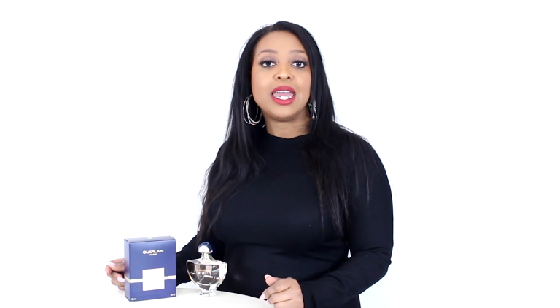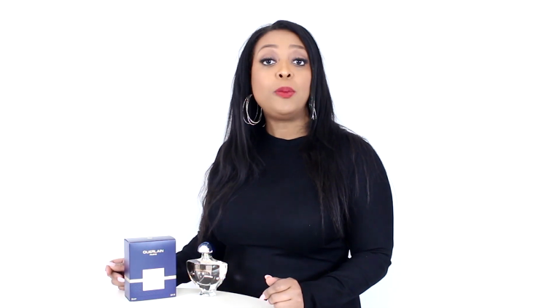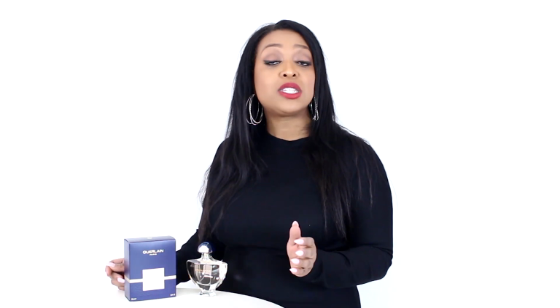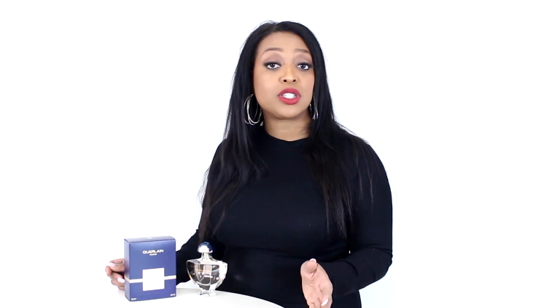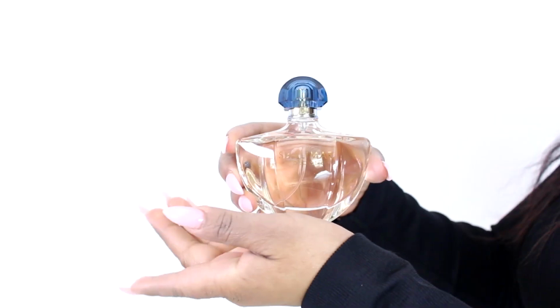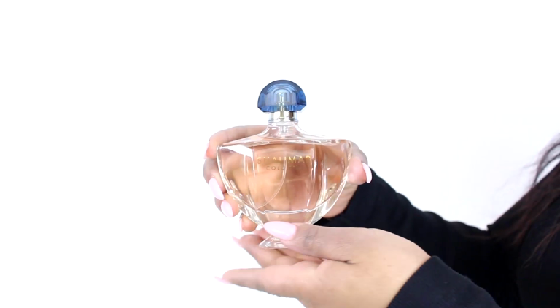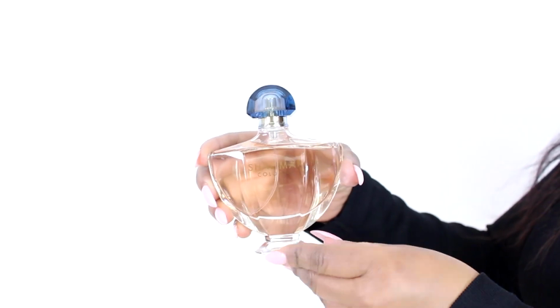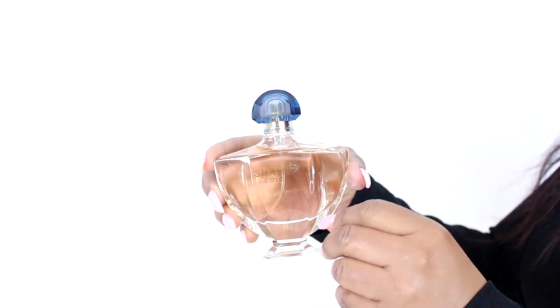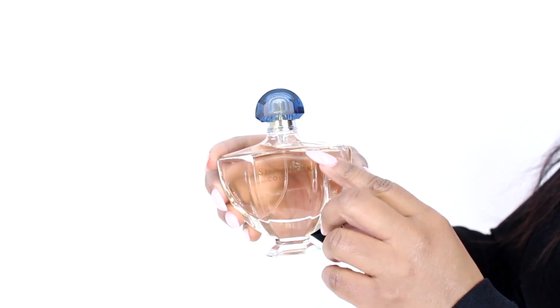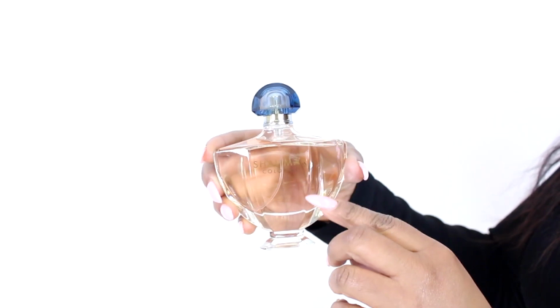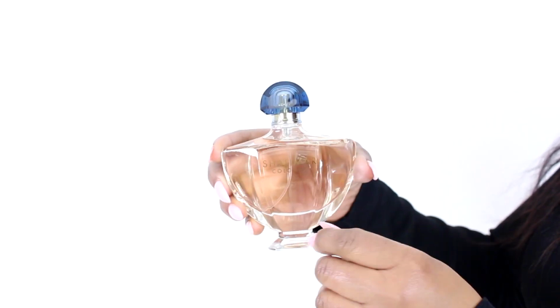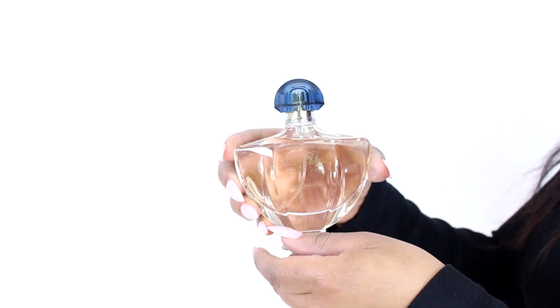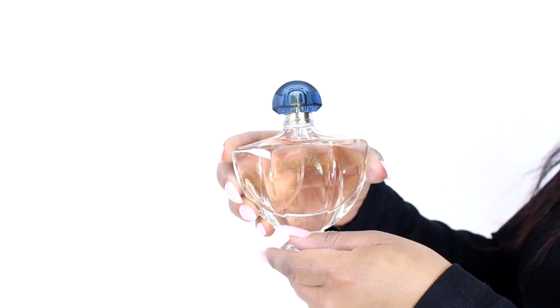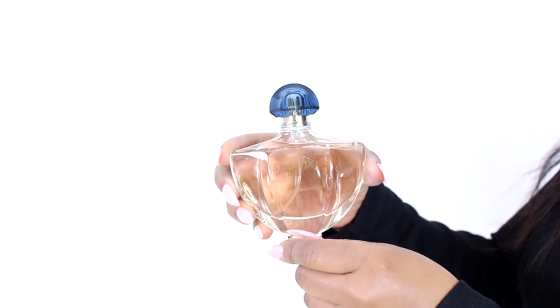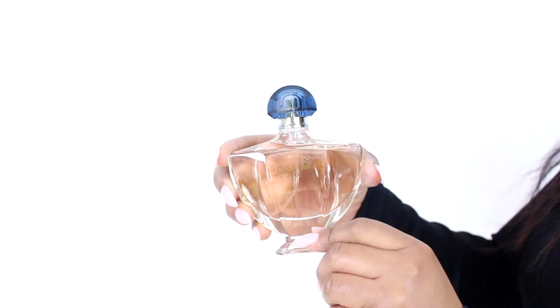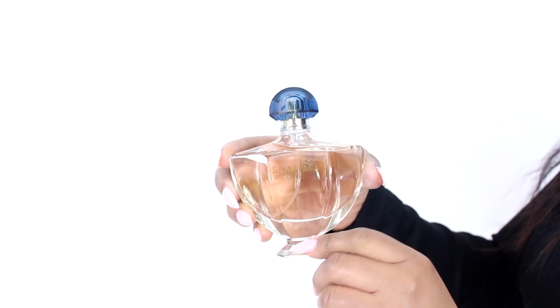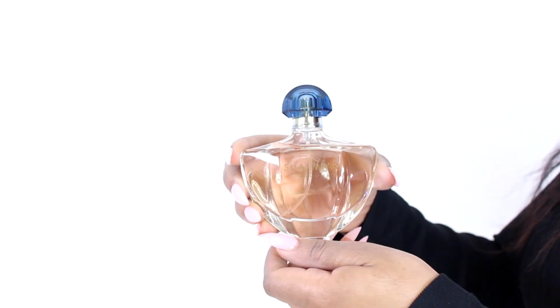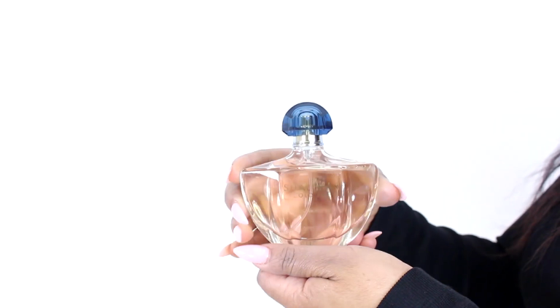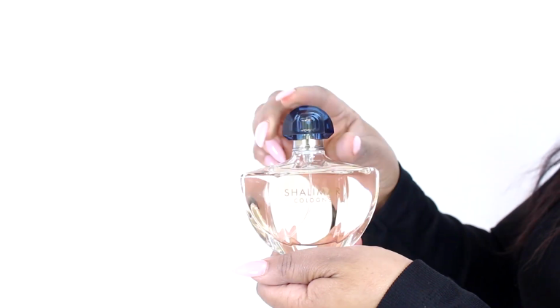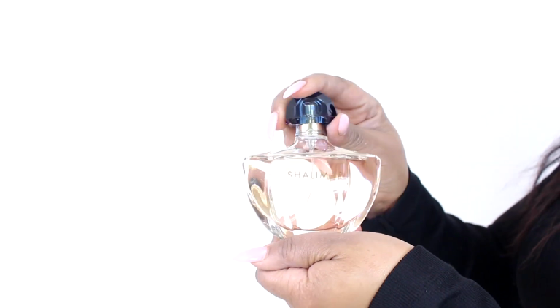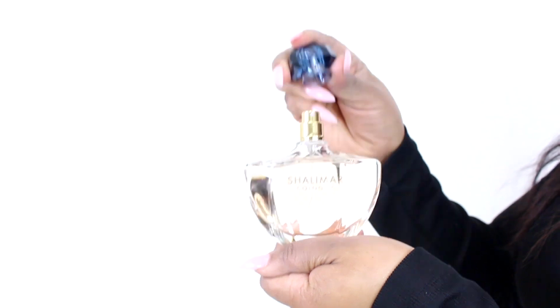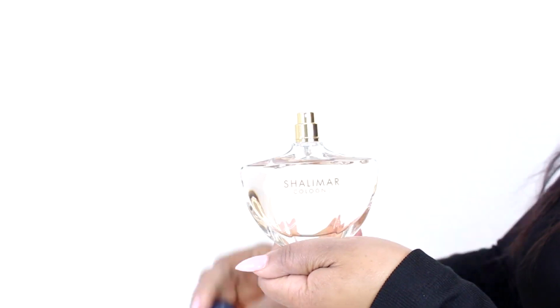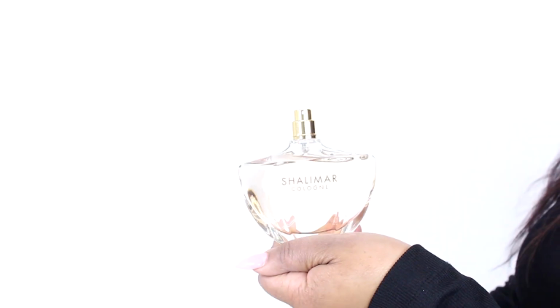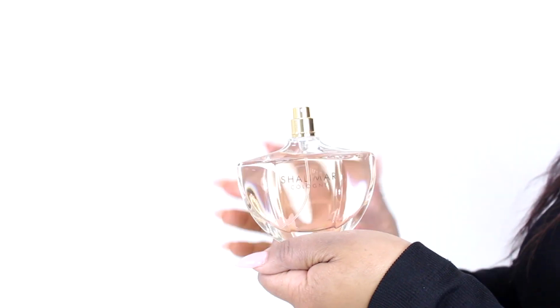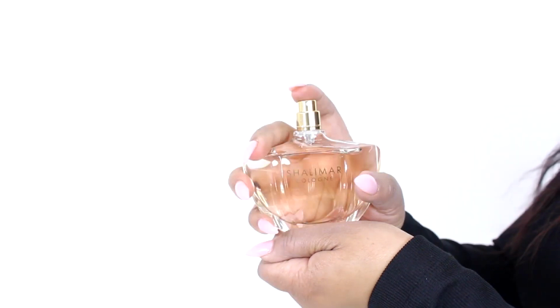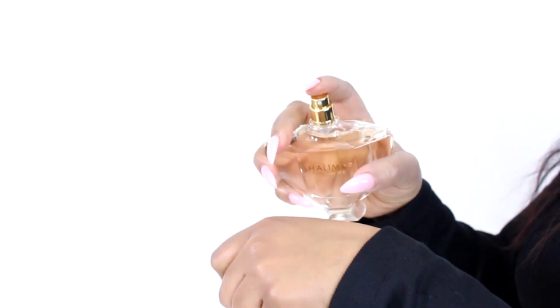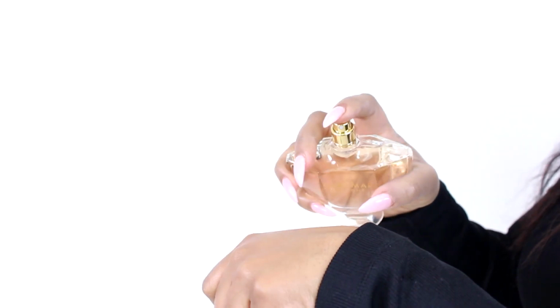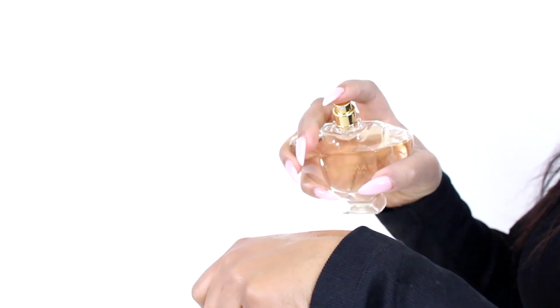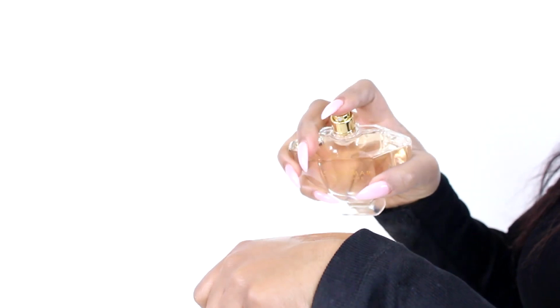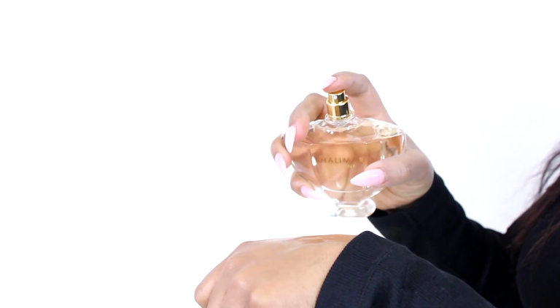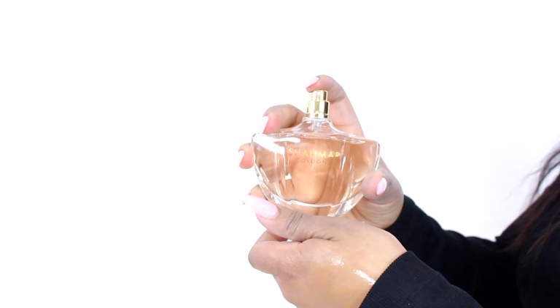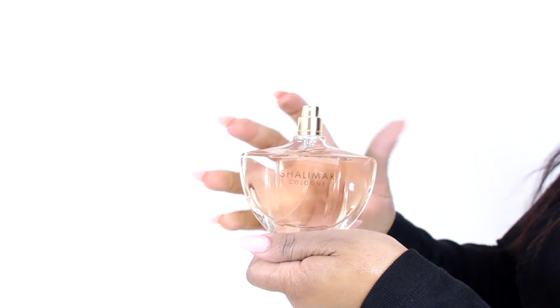It opens with citruses like lime, grapefruit, bergamot, and lemon, leading into a floral heart of freesia, rose, and jasmine, and a base of vanilla, orris root, and musk.